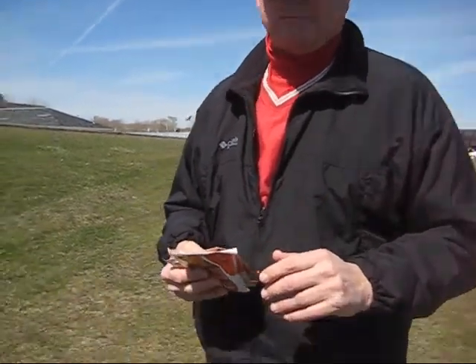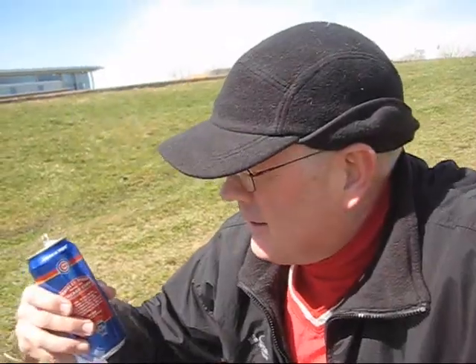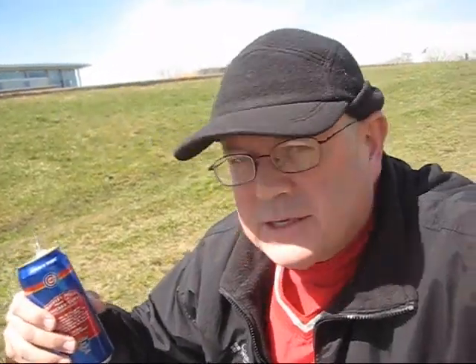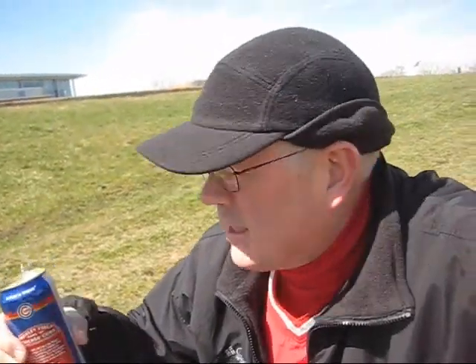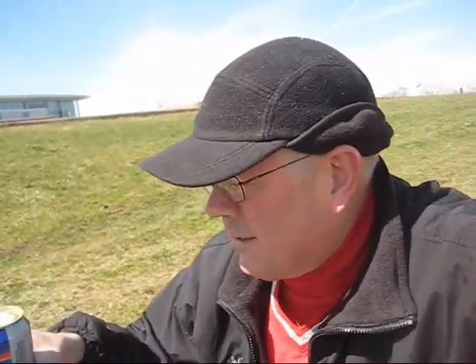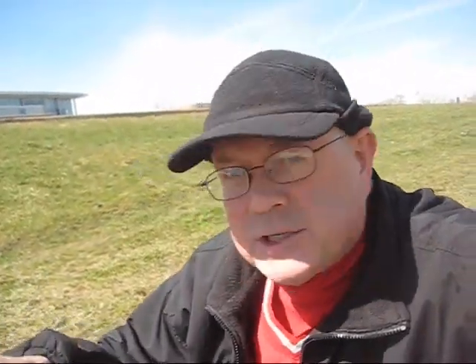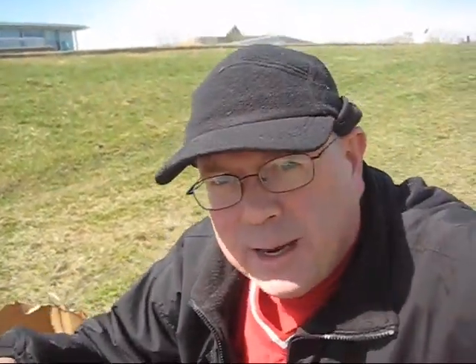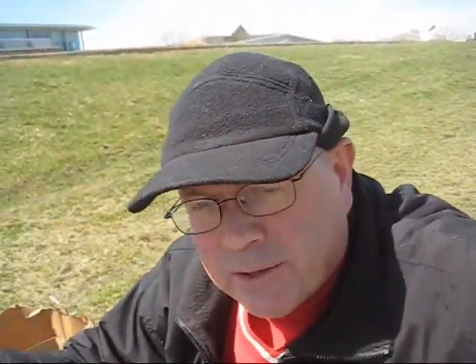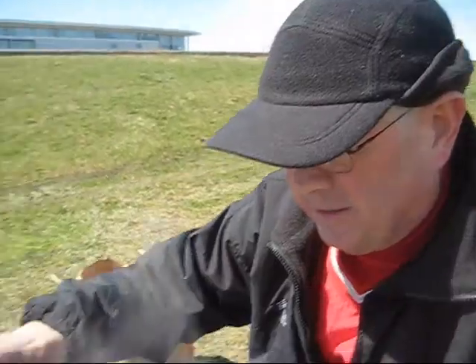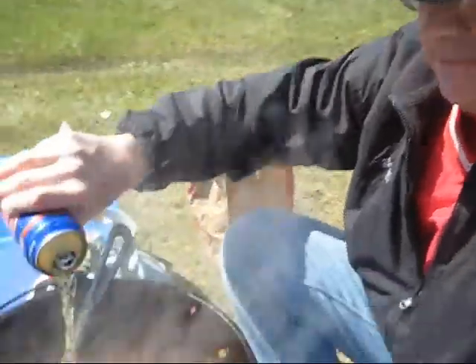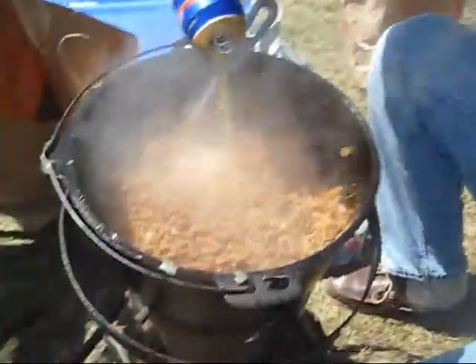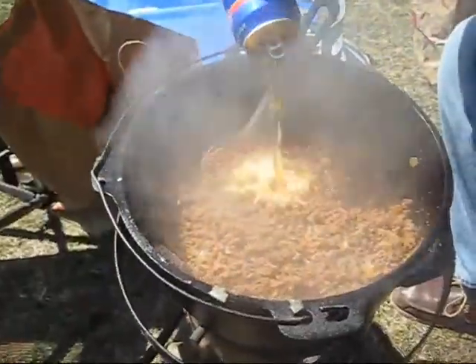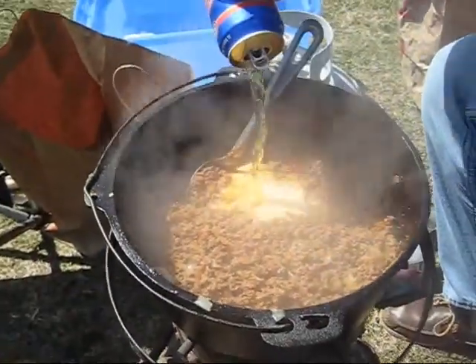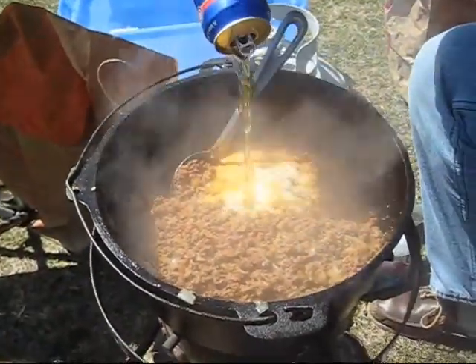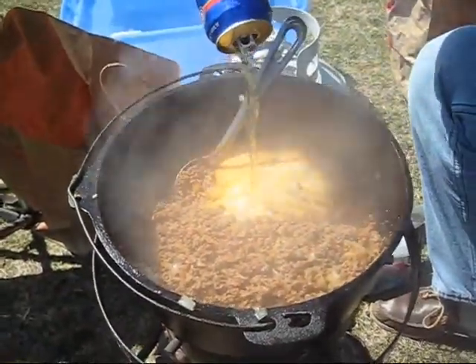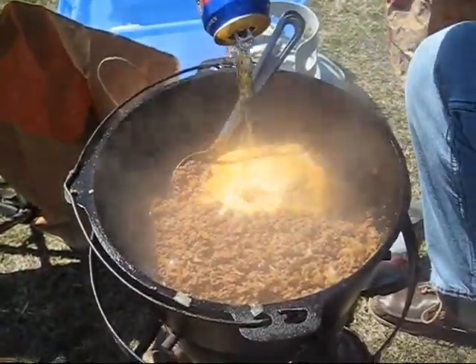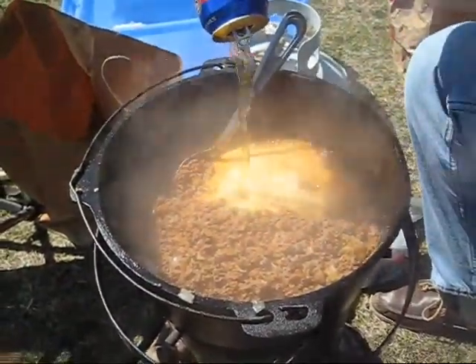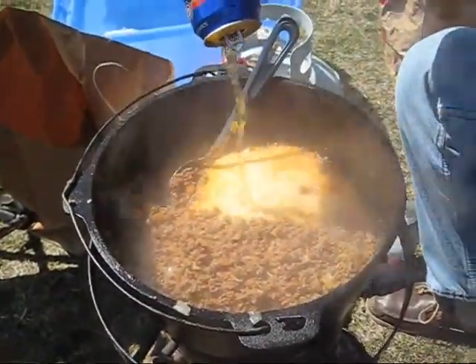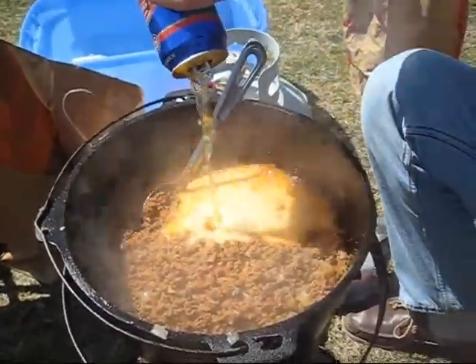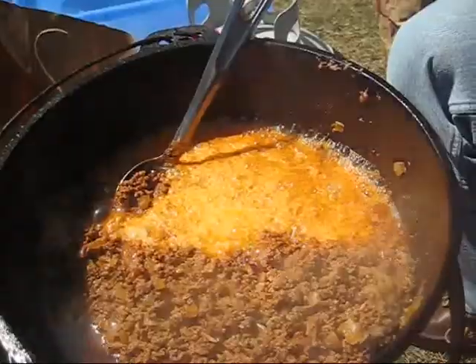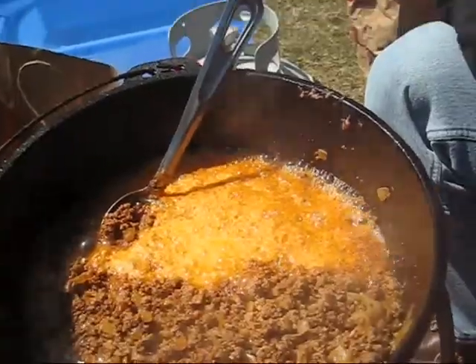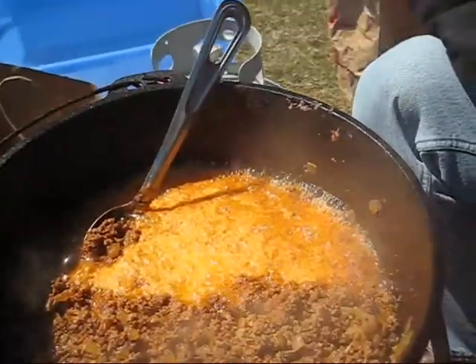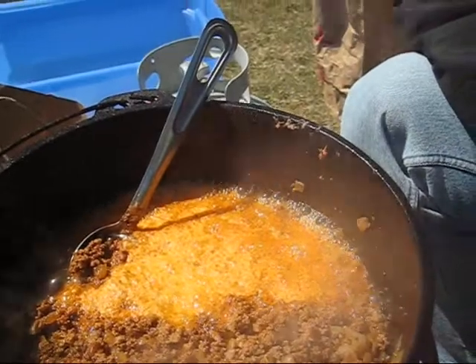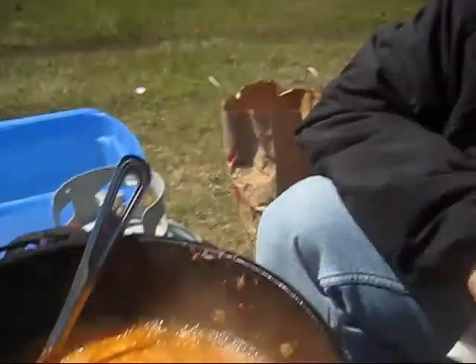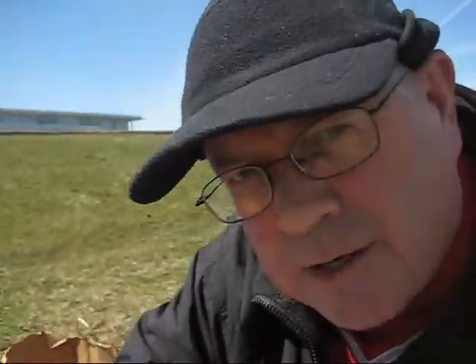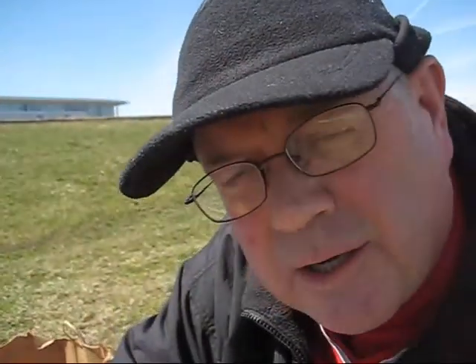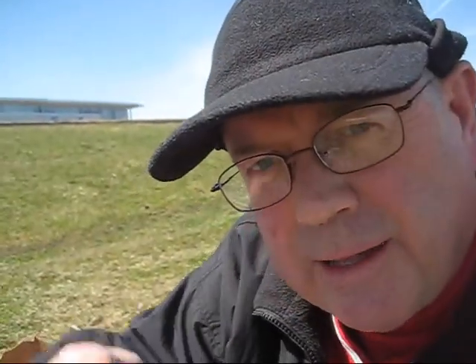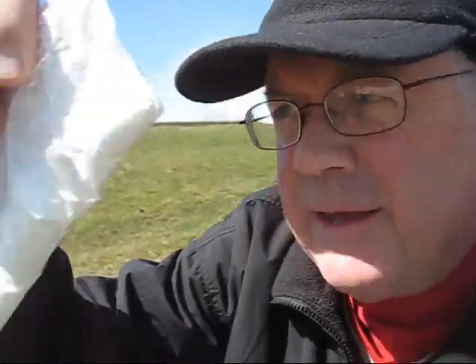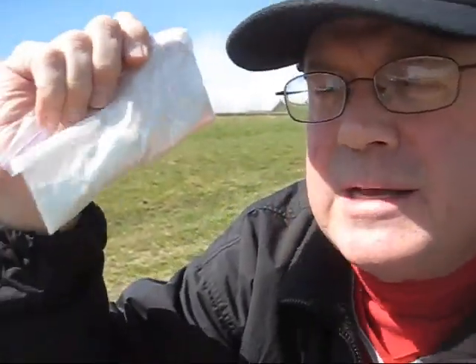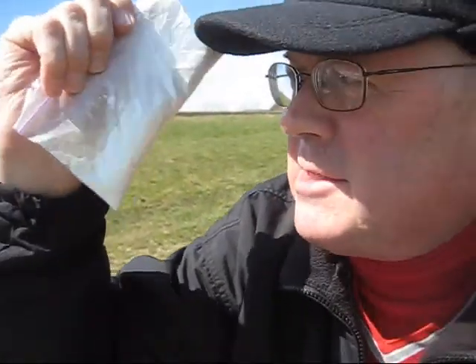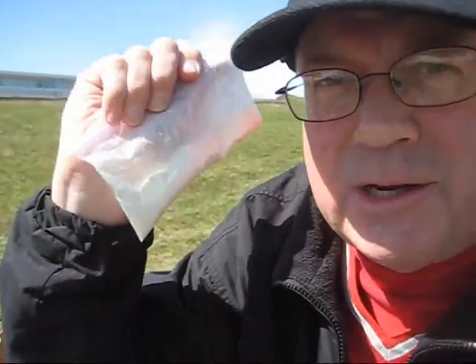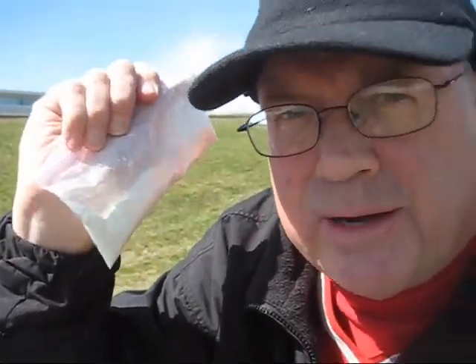Even though we have six pounds of meat. Since this is in Chicago, we're going to add a Chicago Cubs beer to the mix. So once the beer is in and starts to cook, then we'll add this.